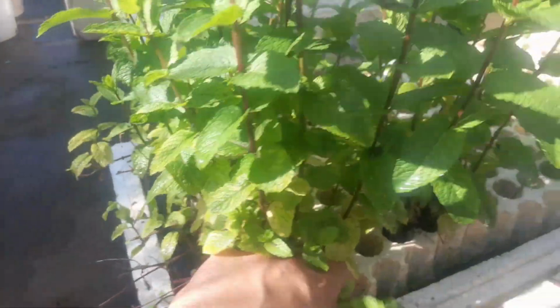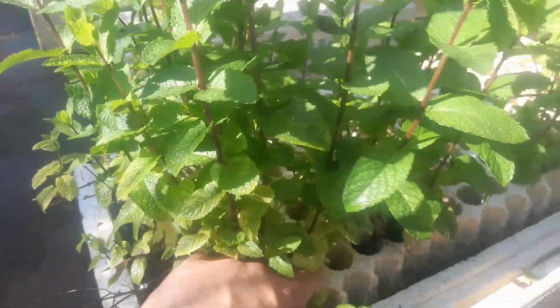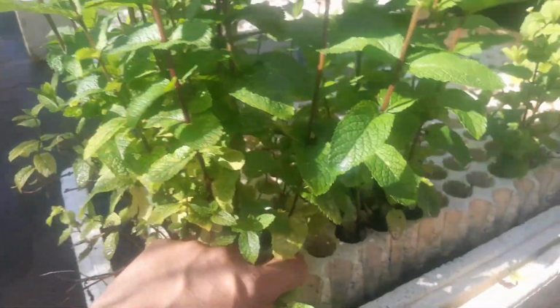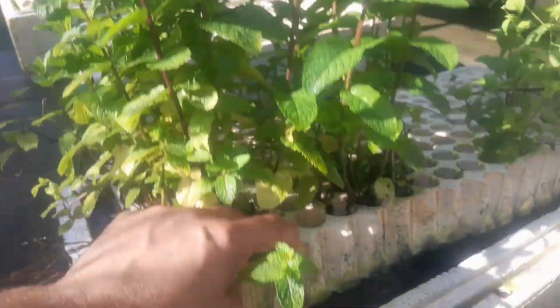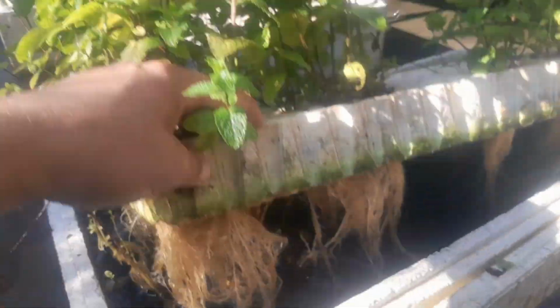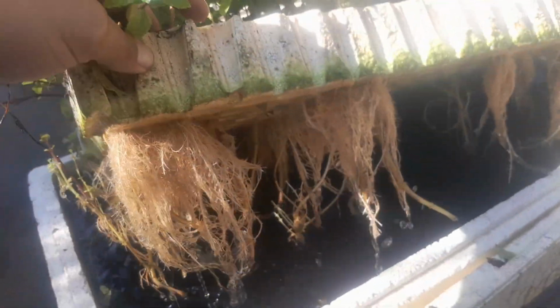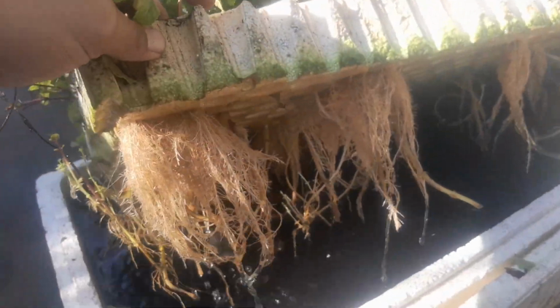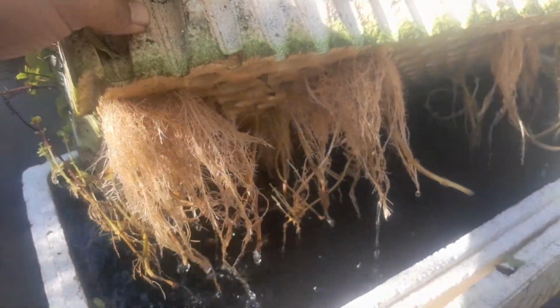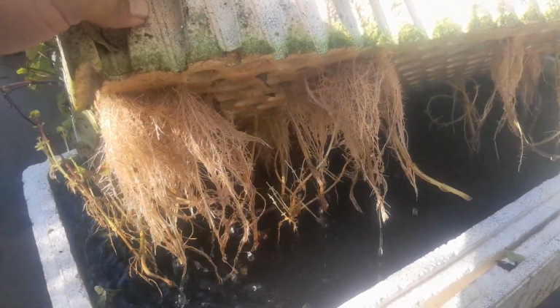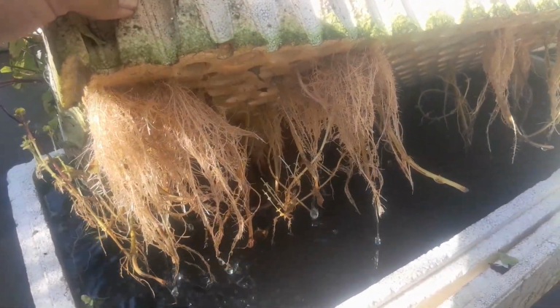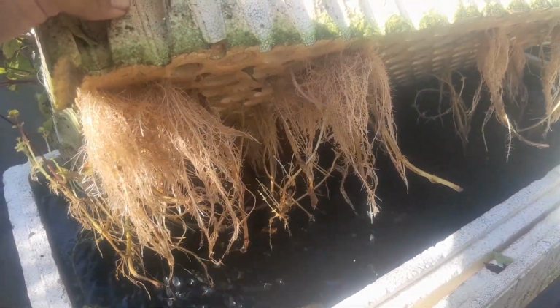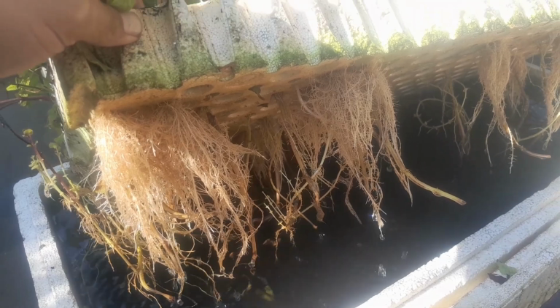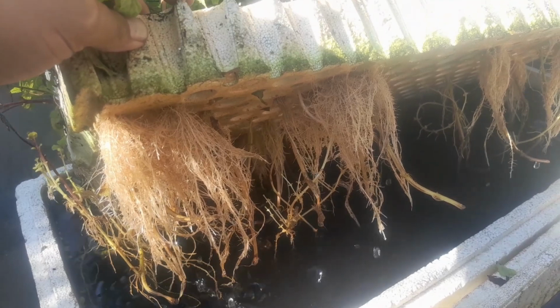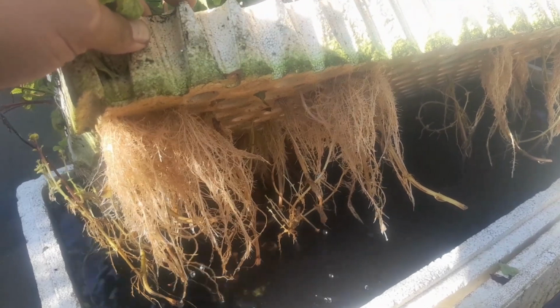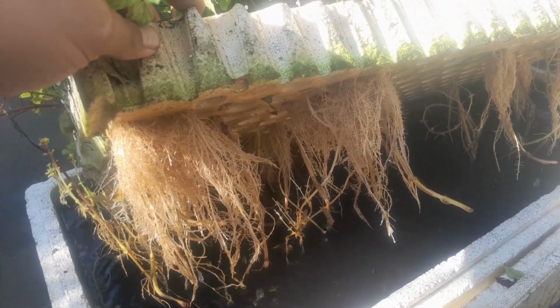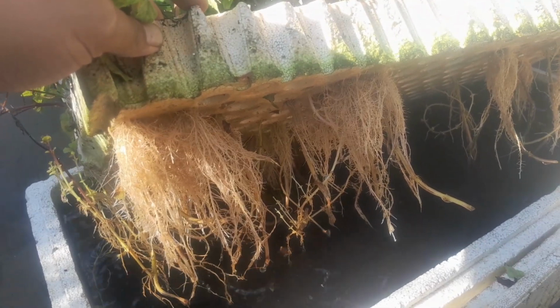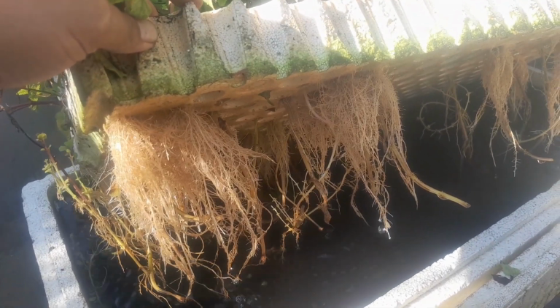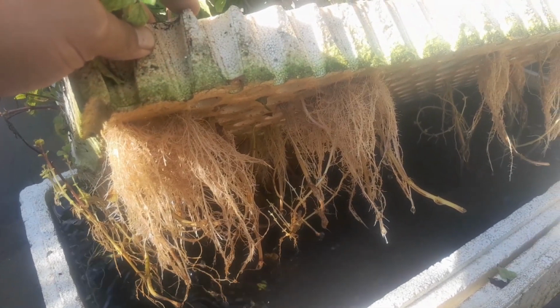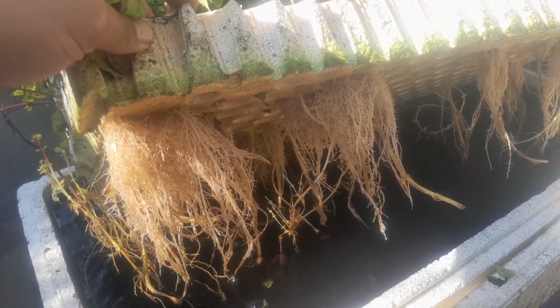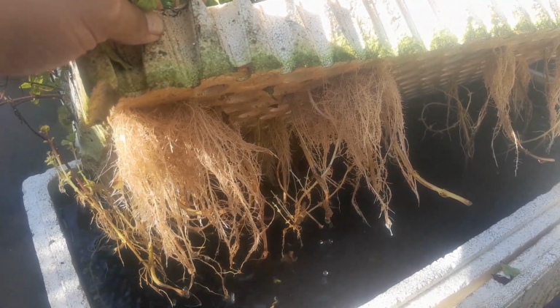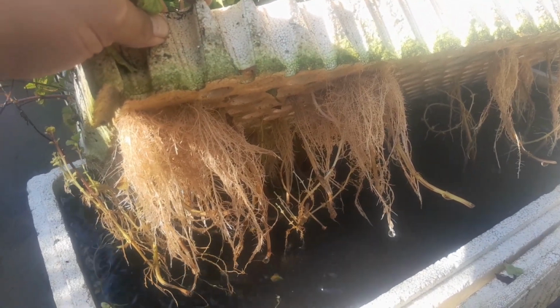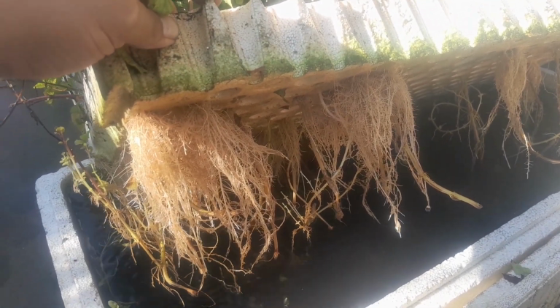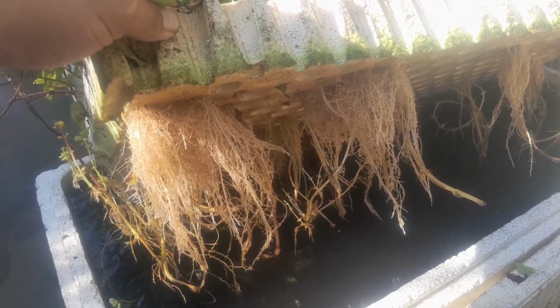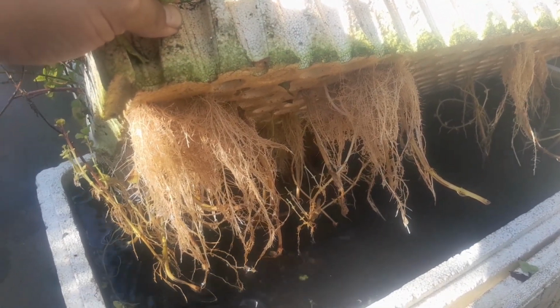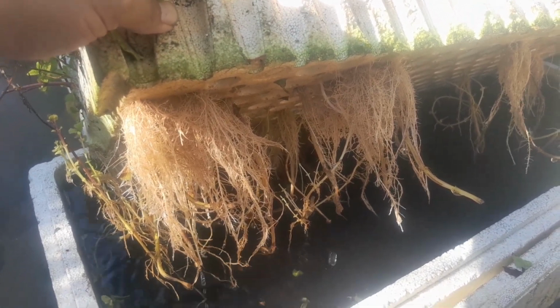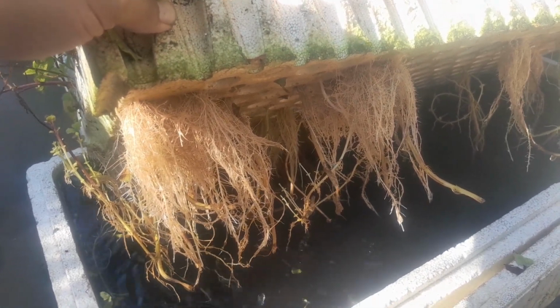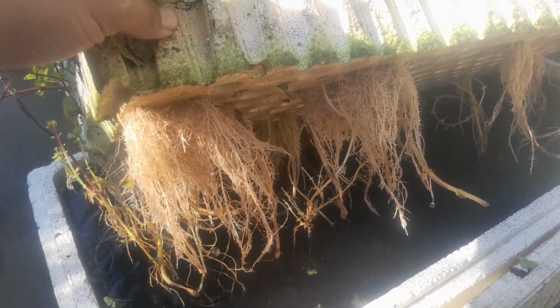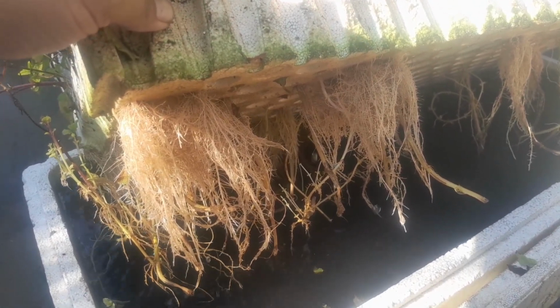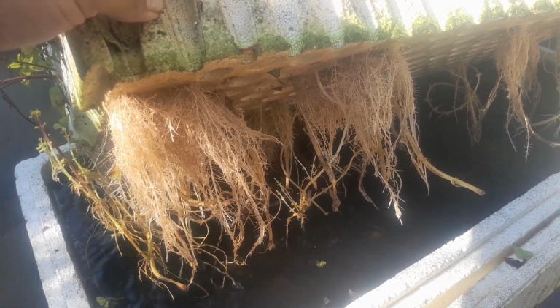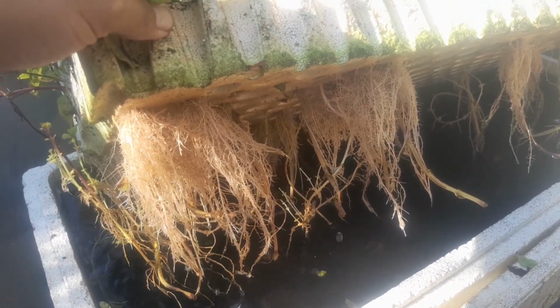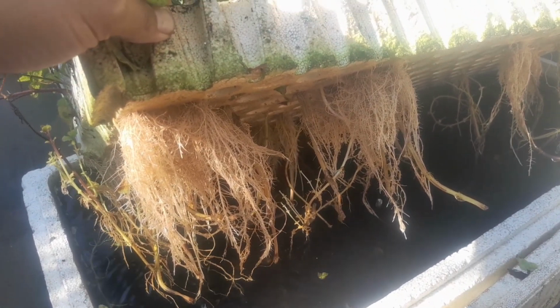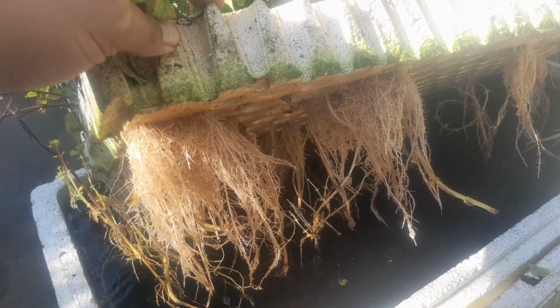After some time, about two weeks, this is what we're looking at. They've grown quite vigorously, and as you can see, all the roots are lush, white, beautiful color, and ready to plant.